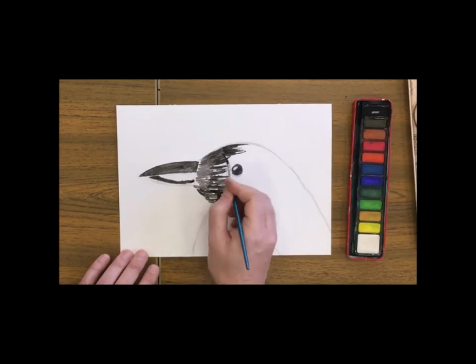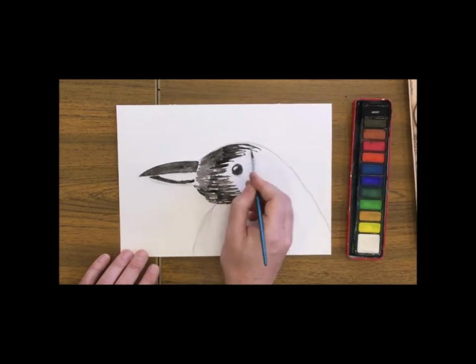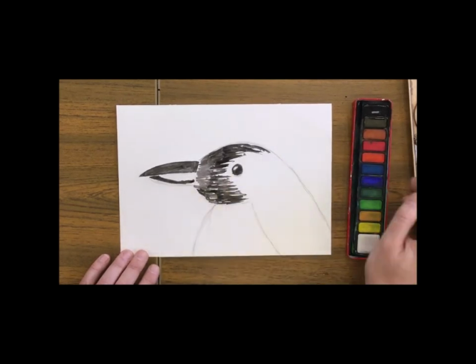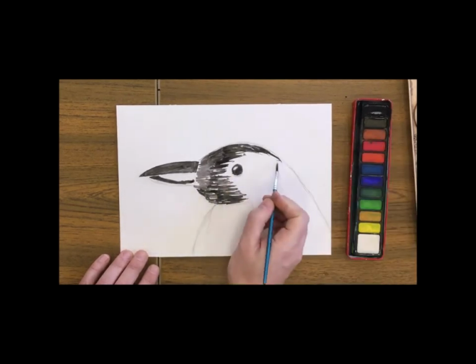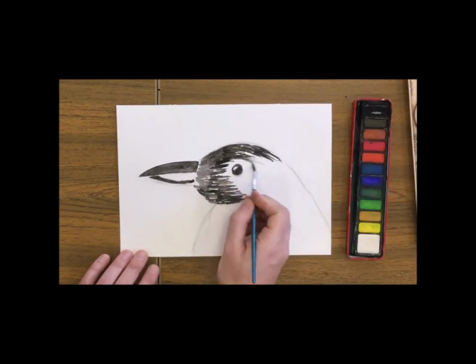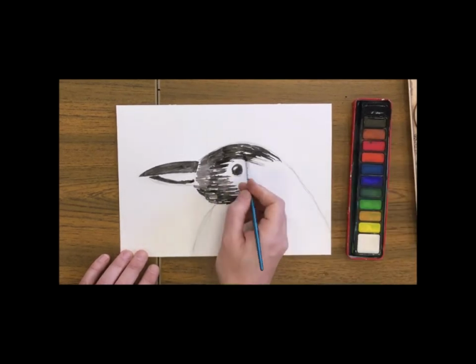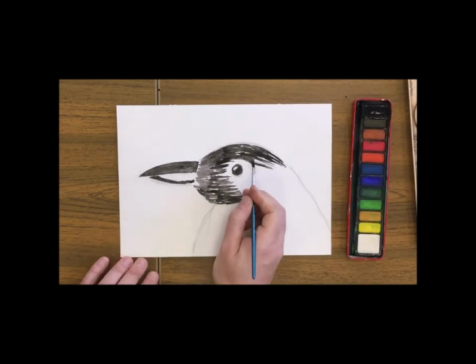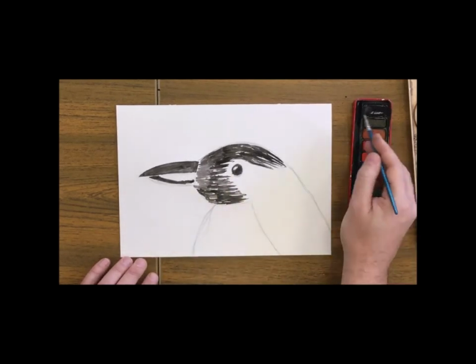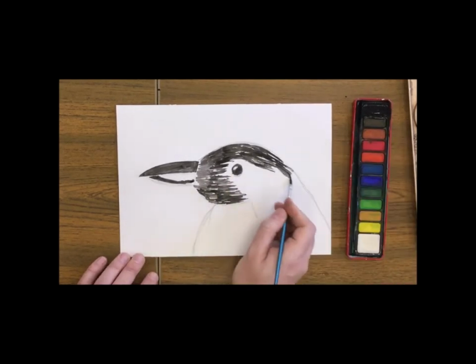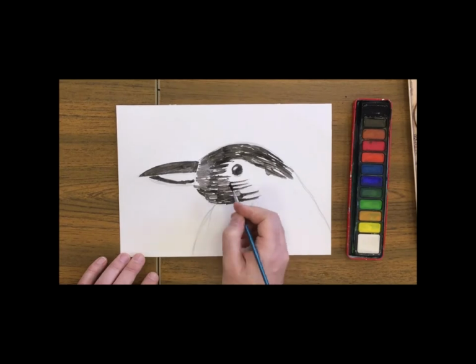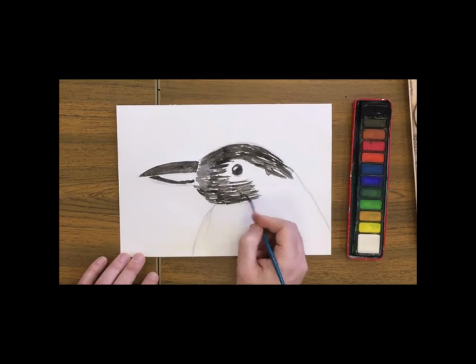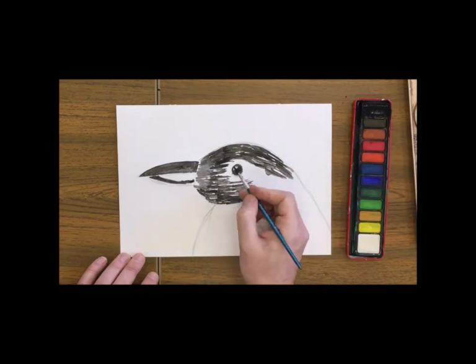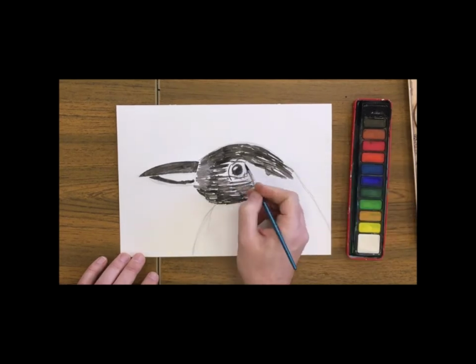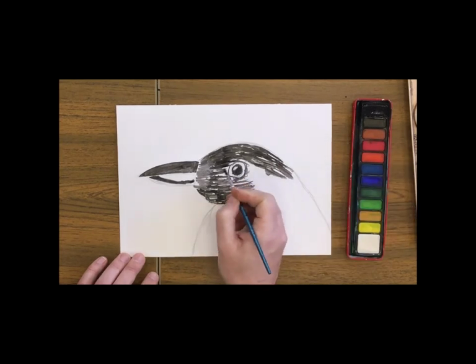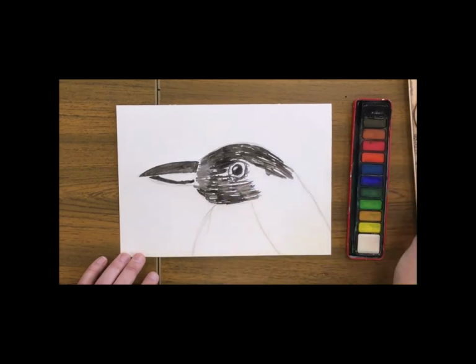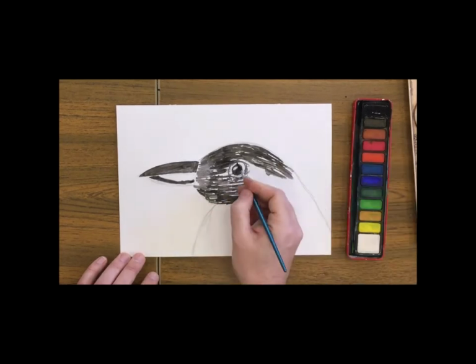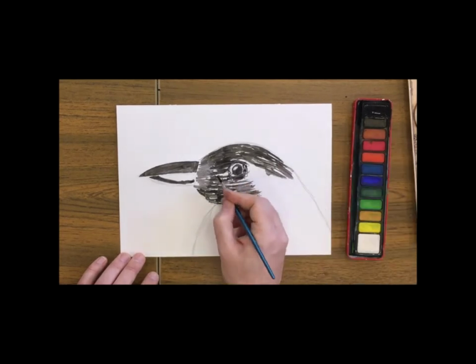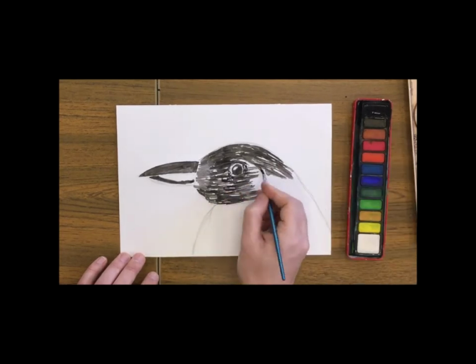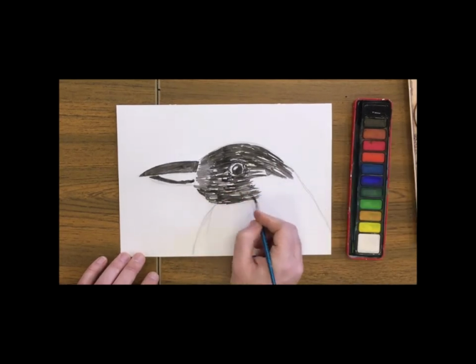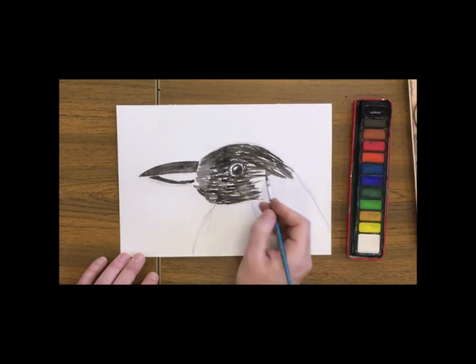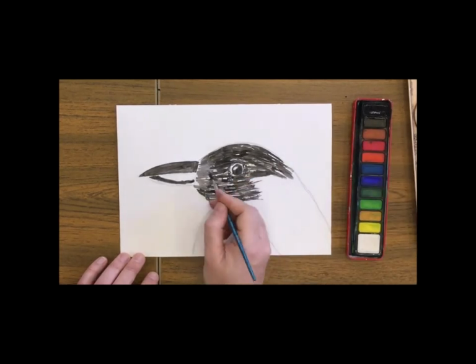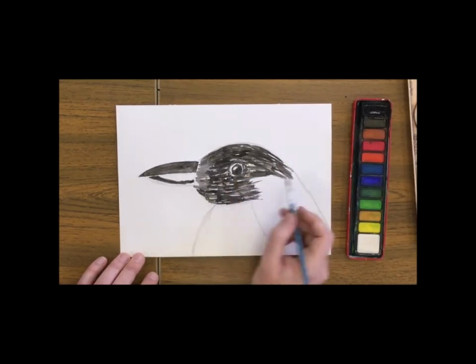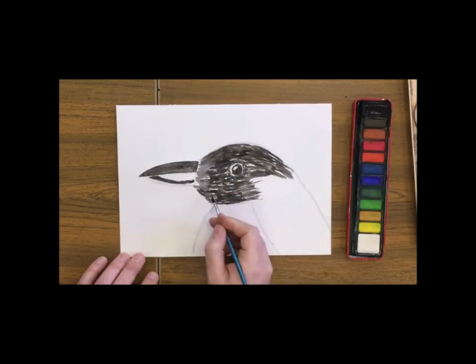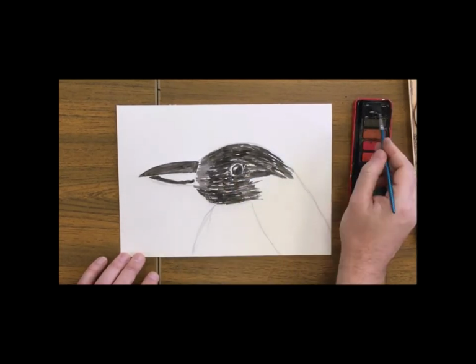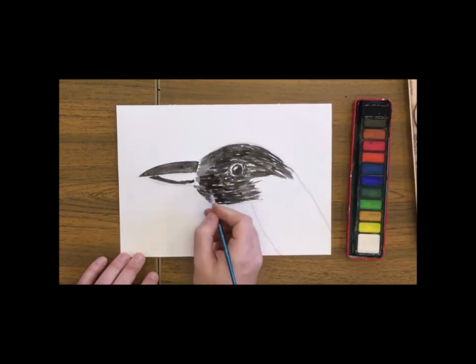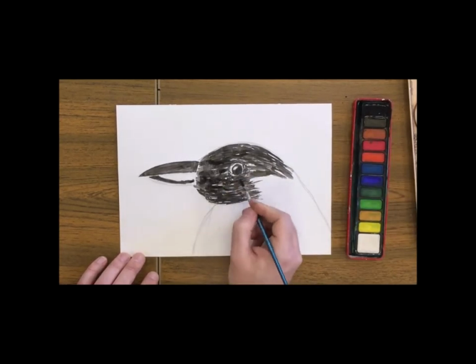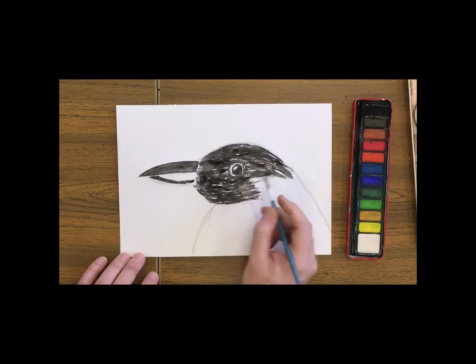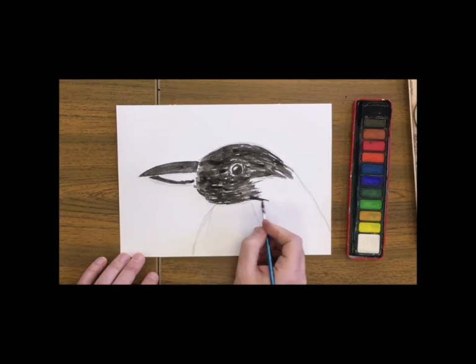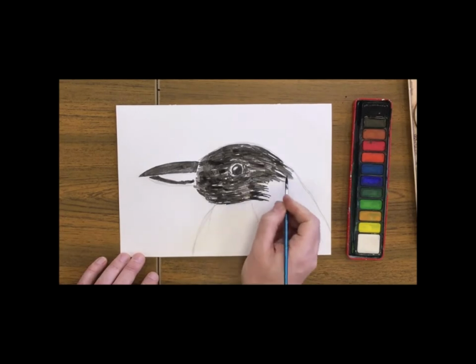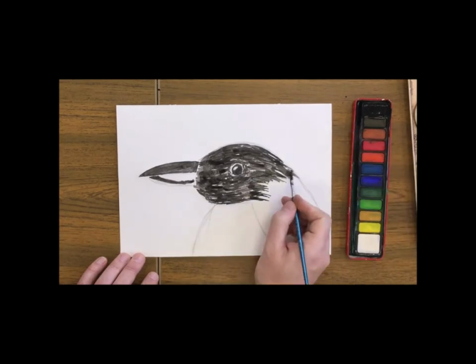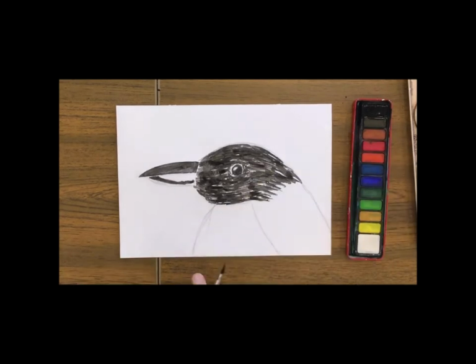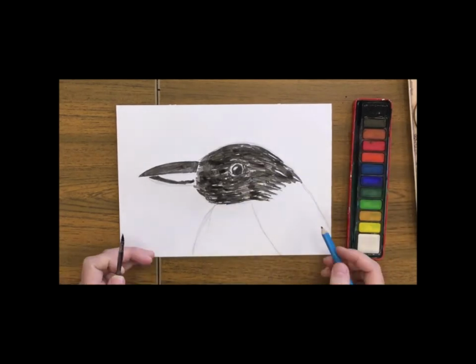Being careful around the eye, and leaving a space for the coloured parts of his body.